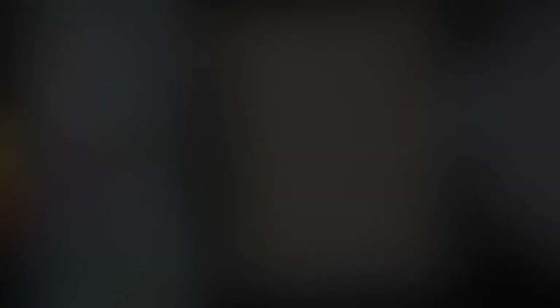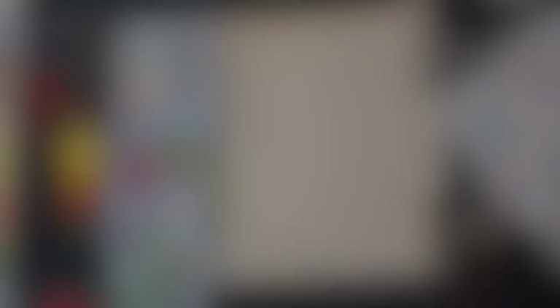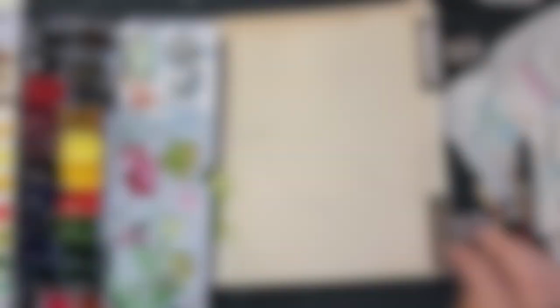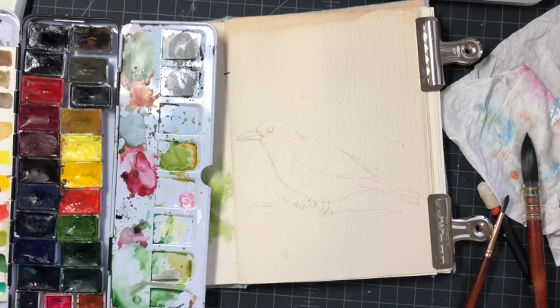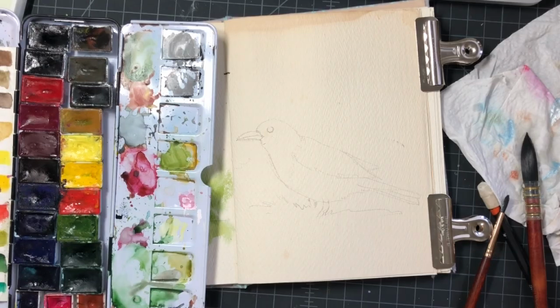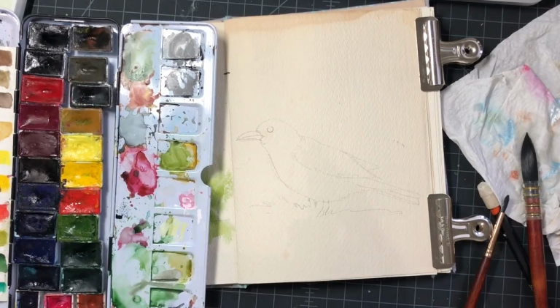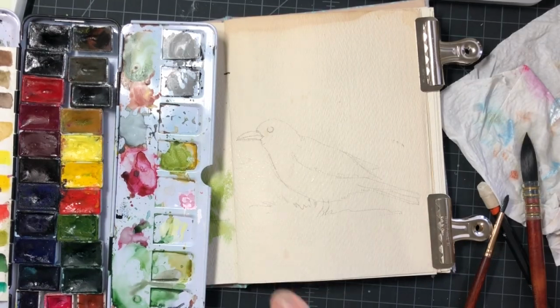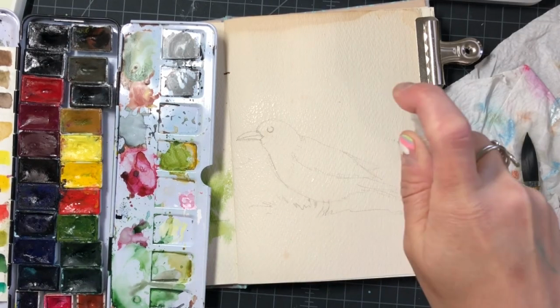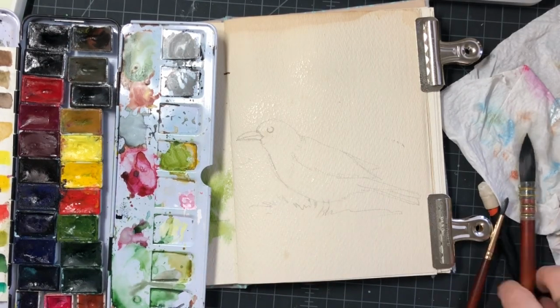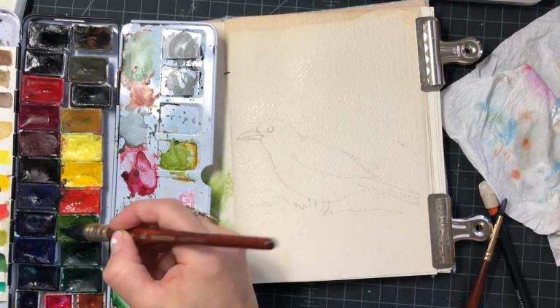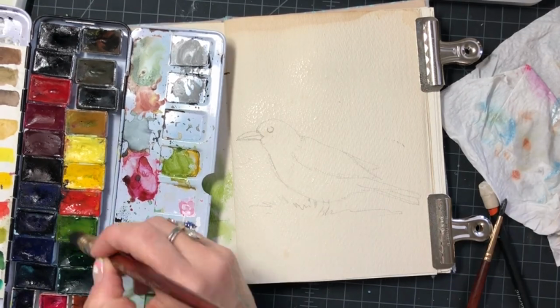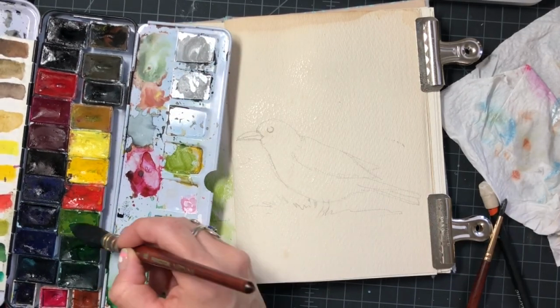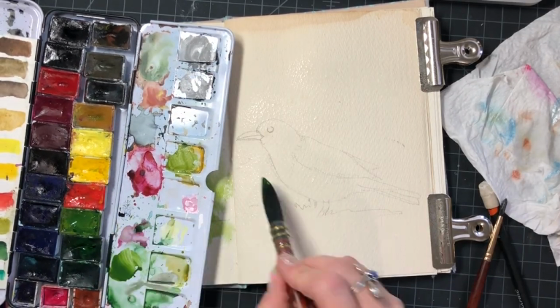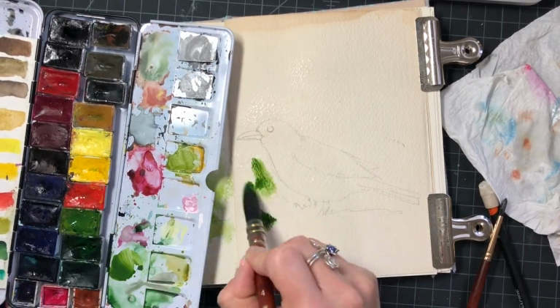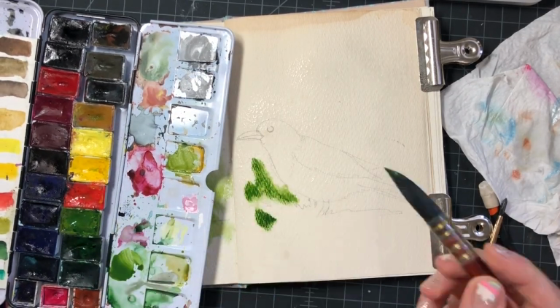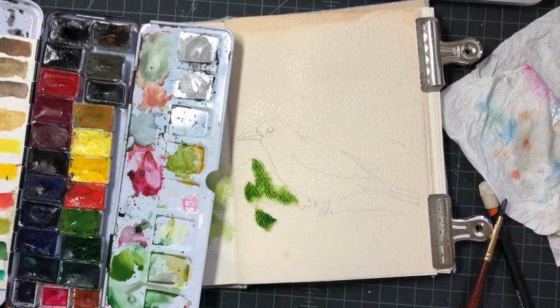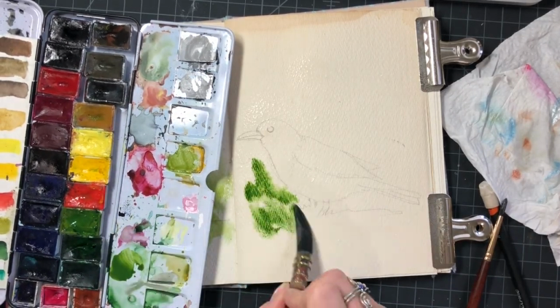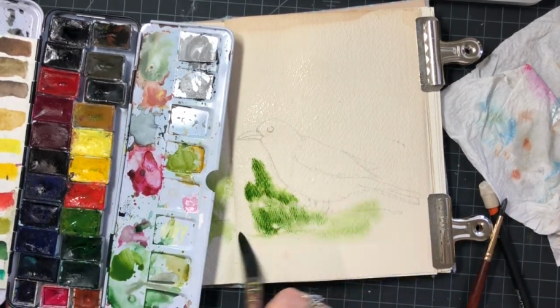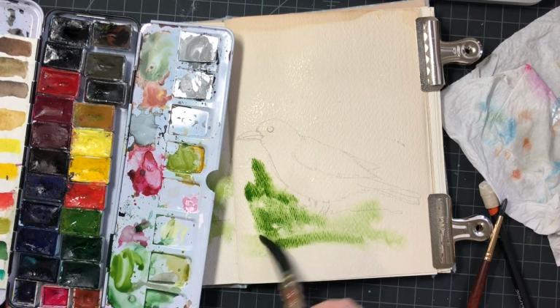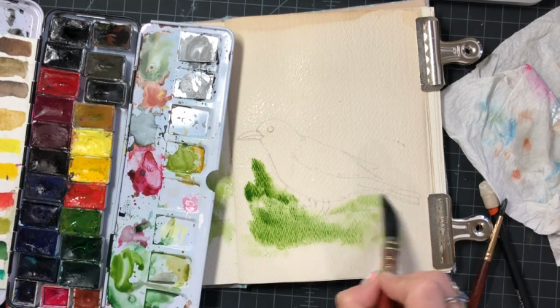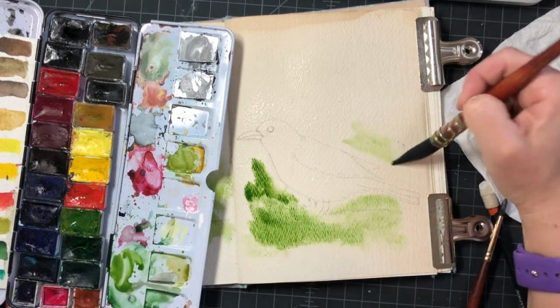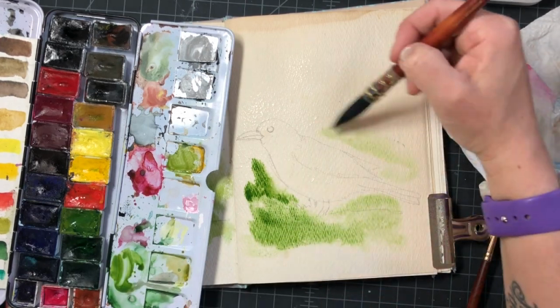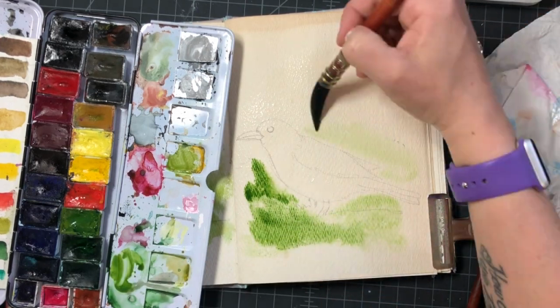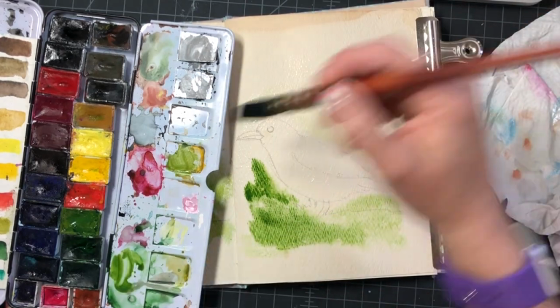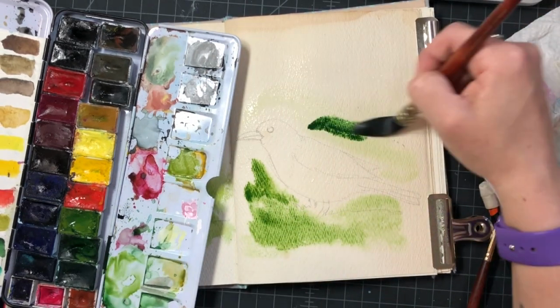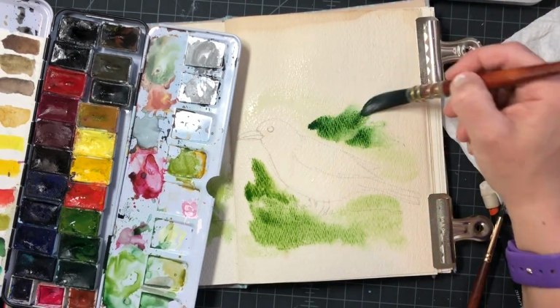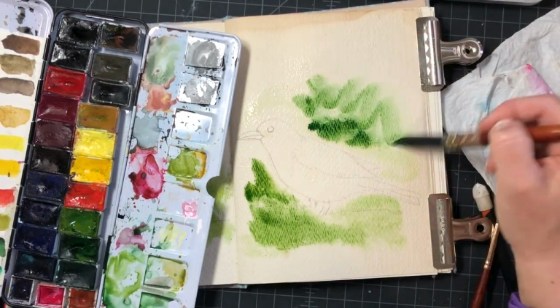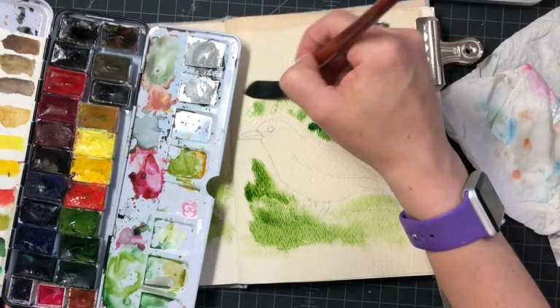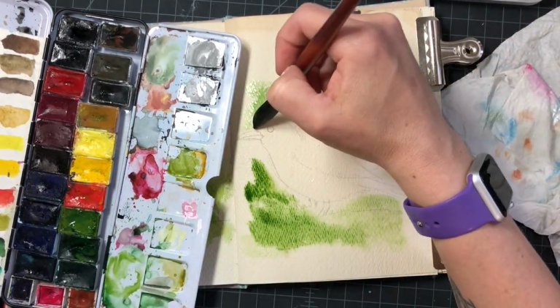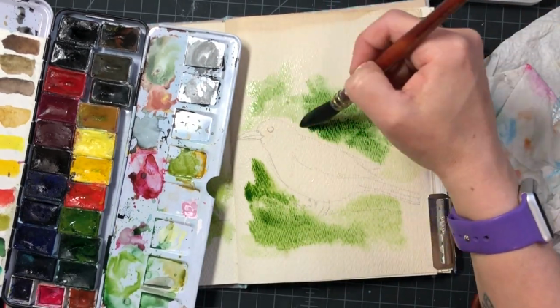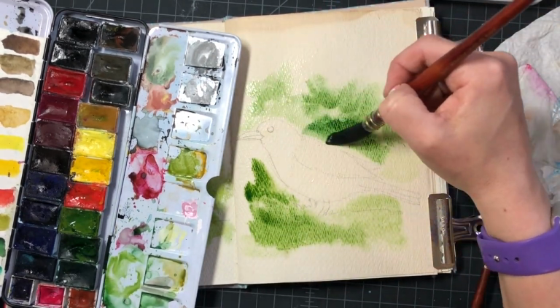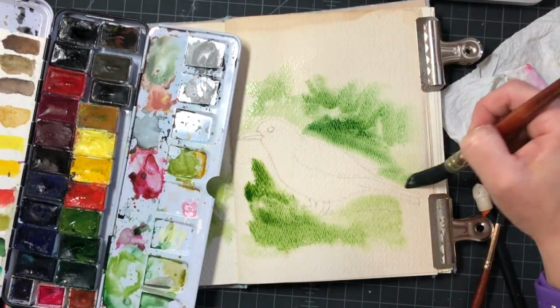Hi friends! Today I have a little time-lapse video. I am painting a common grackle.